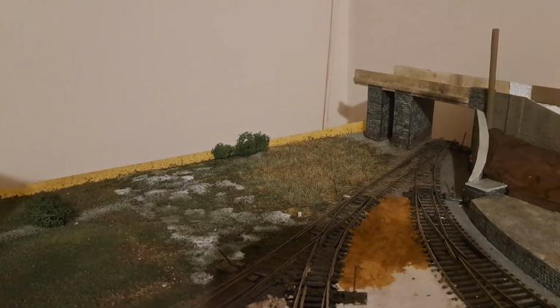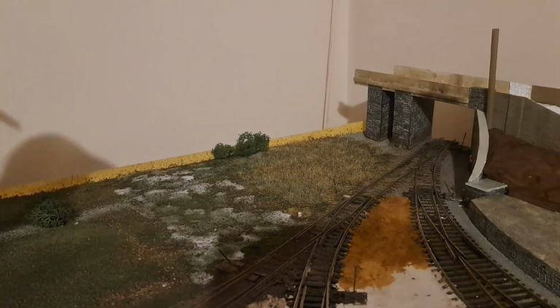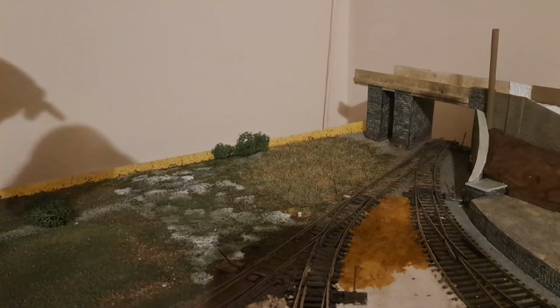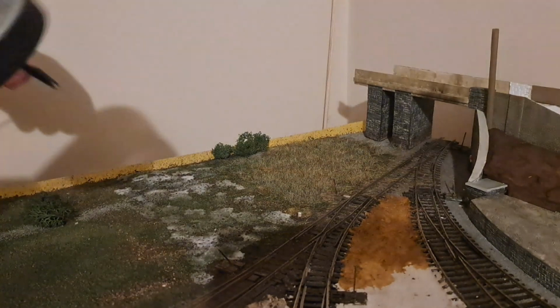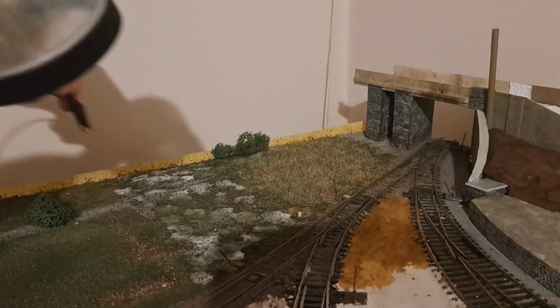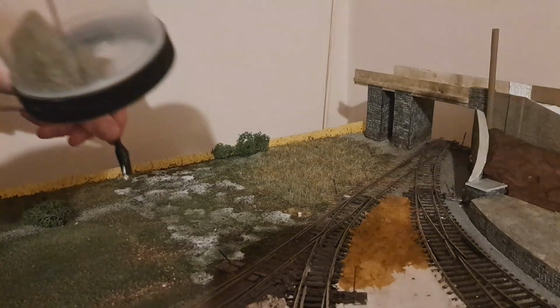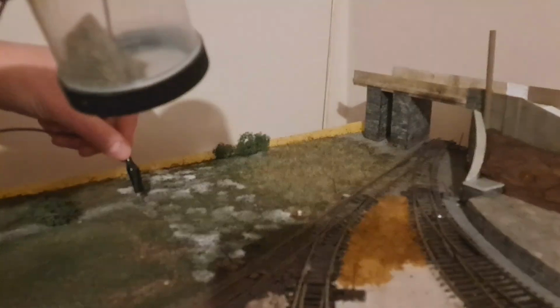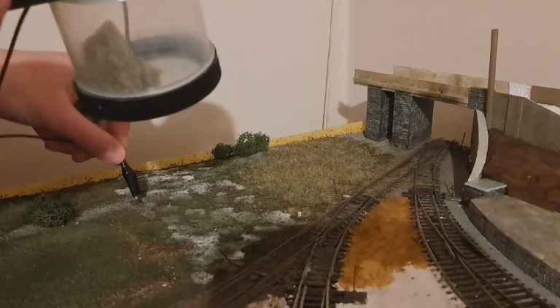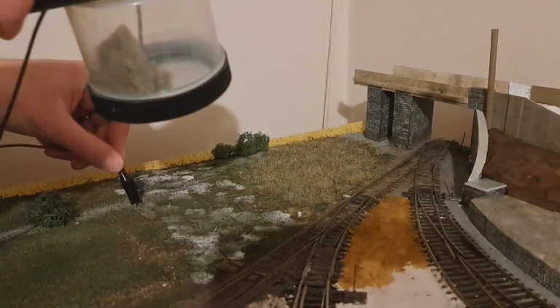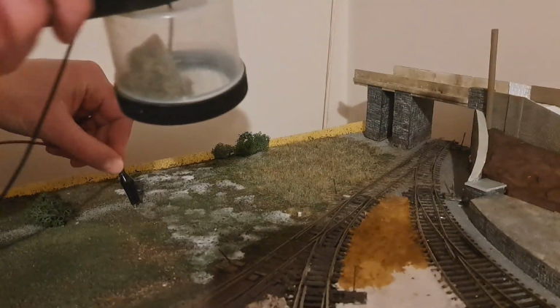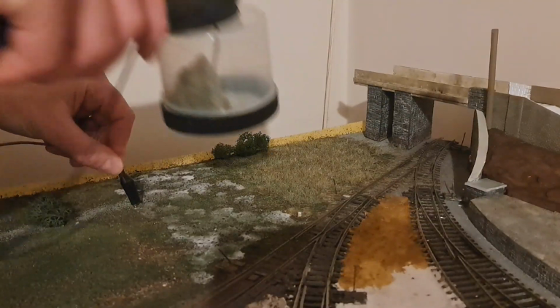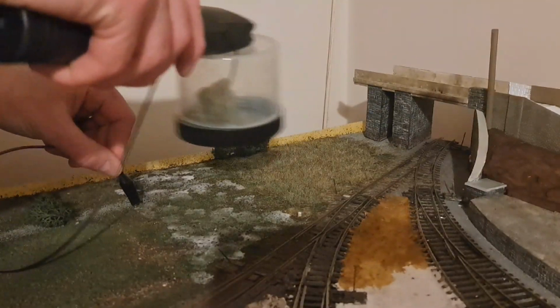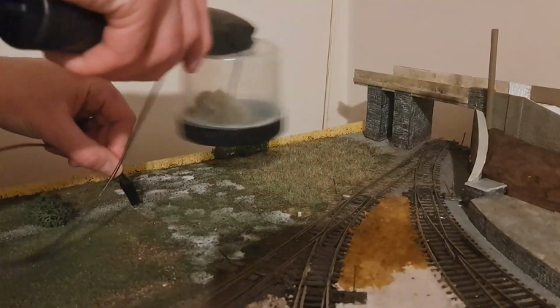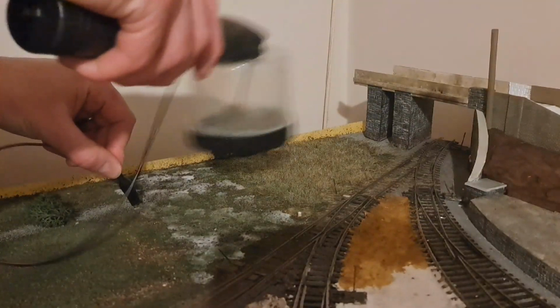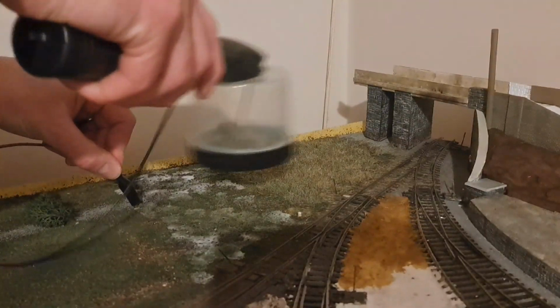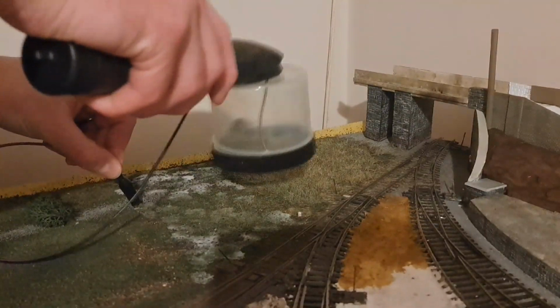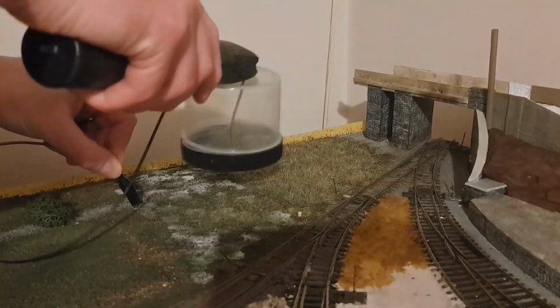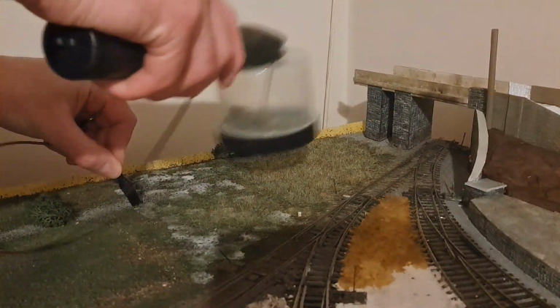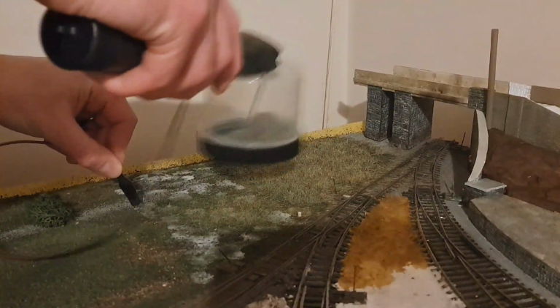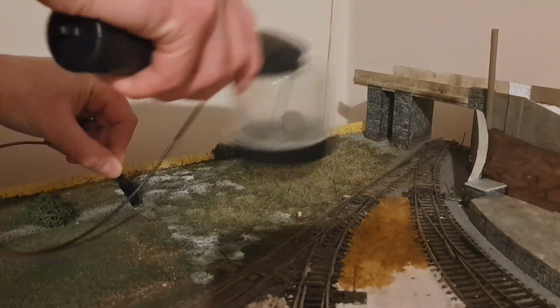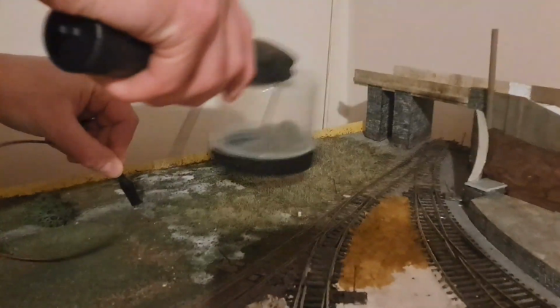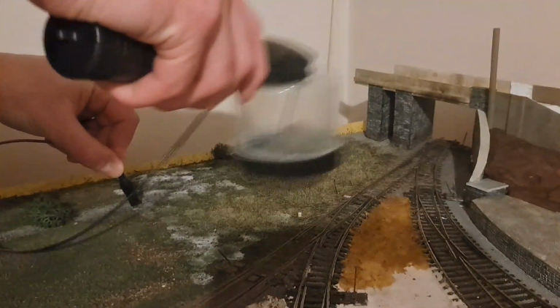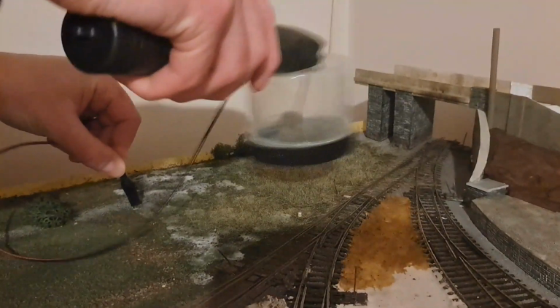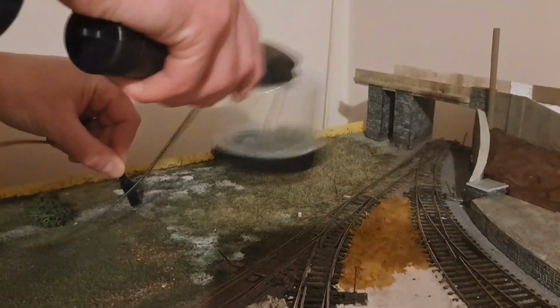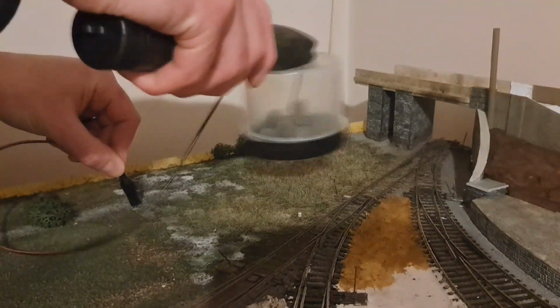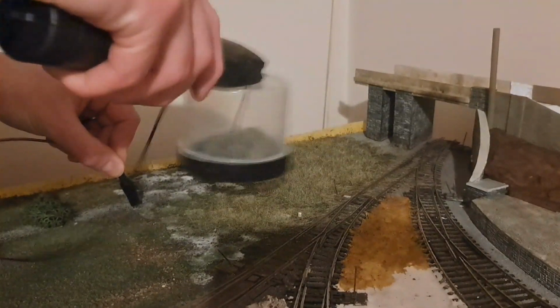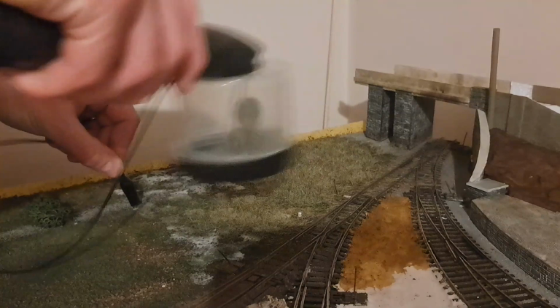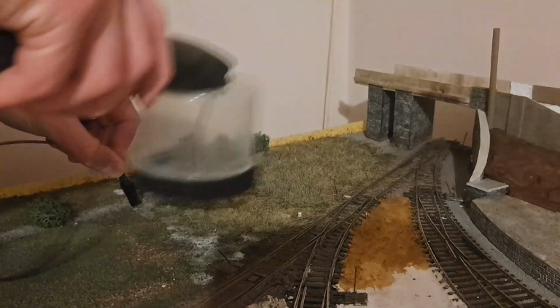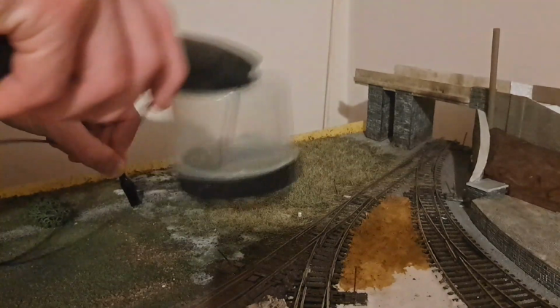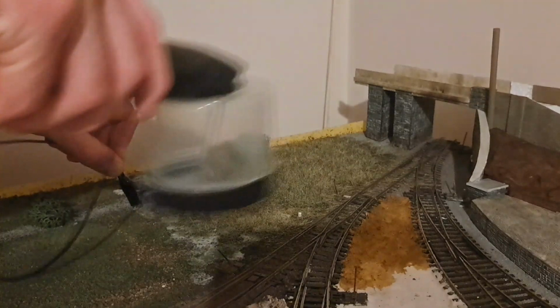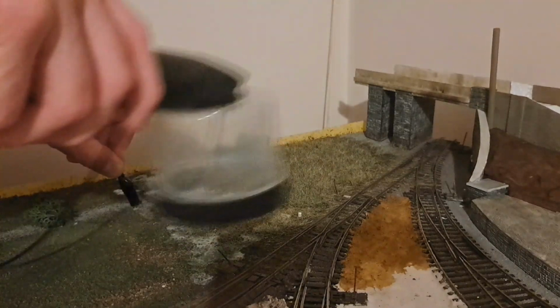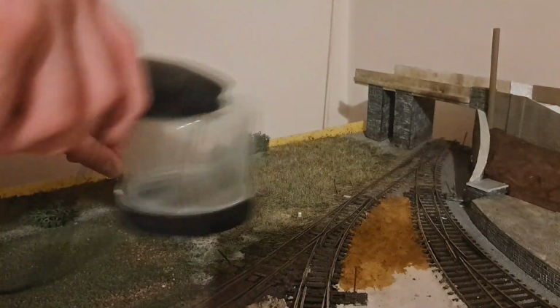Once an area has dried I then hoover up the excess and collect it to be used again, and then I repeat the steps until the area is completely covered.